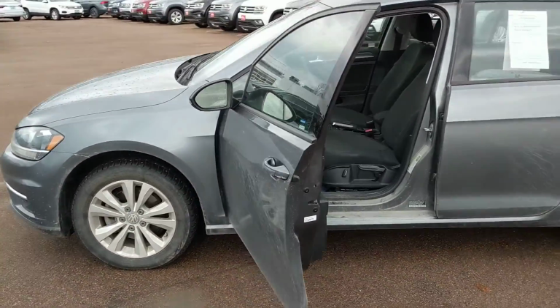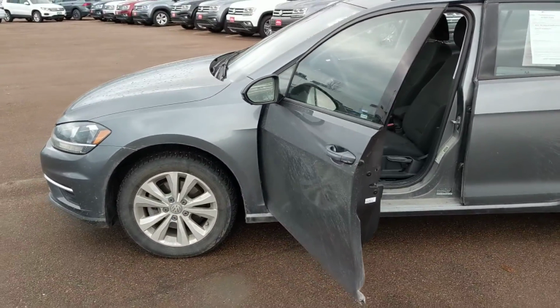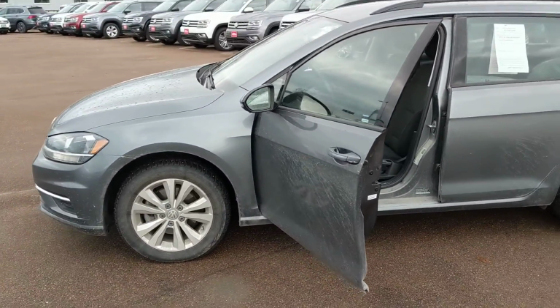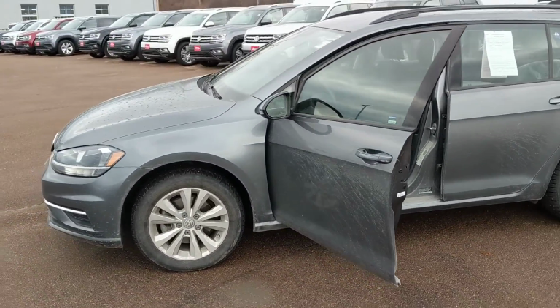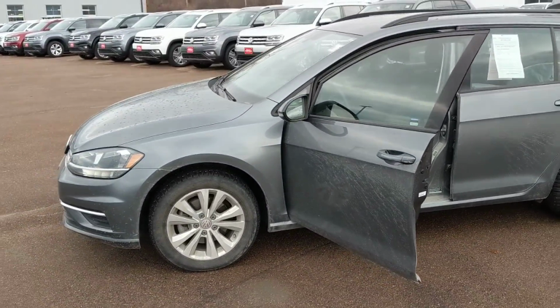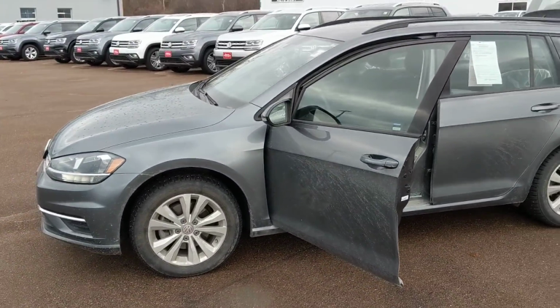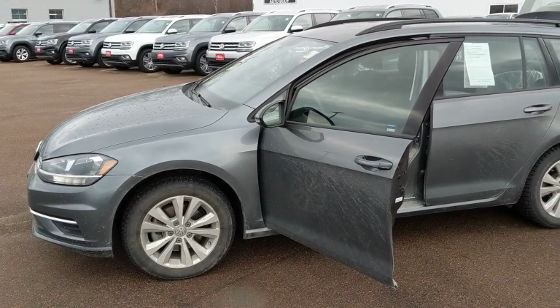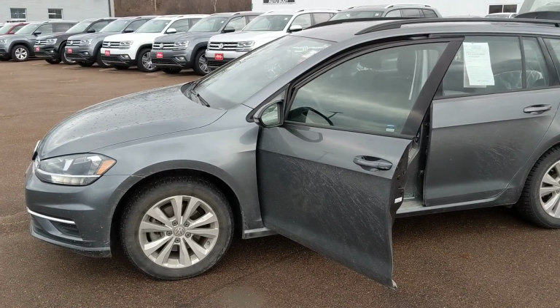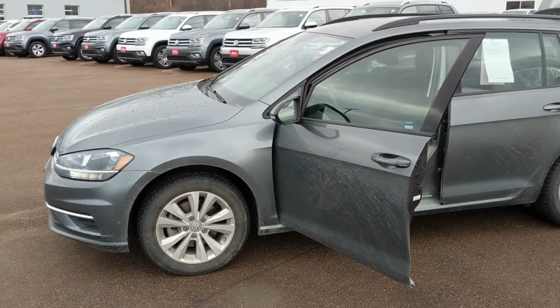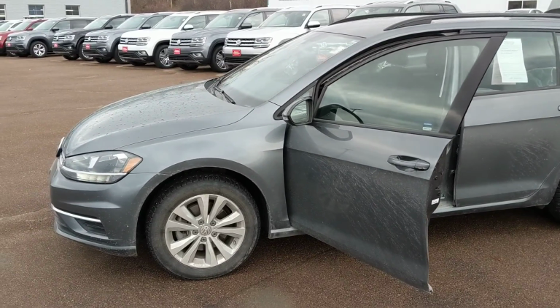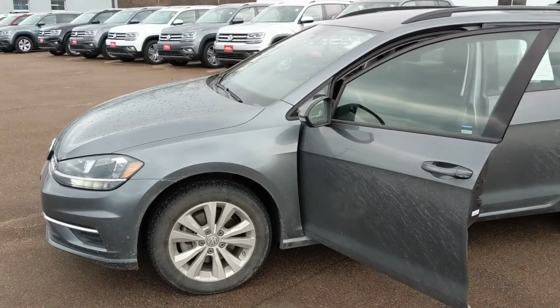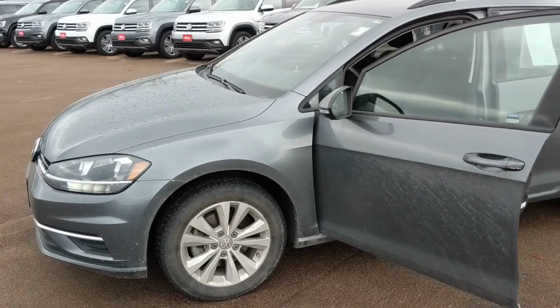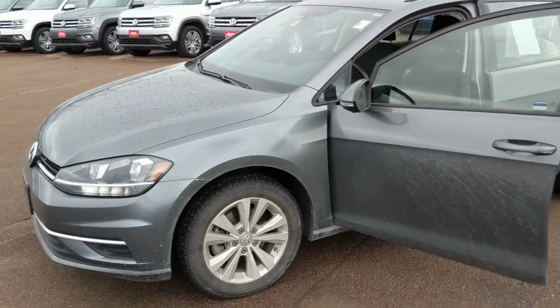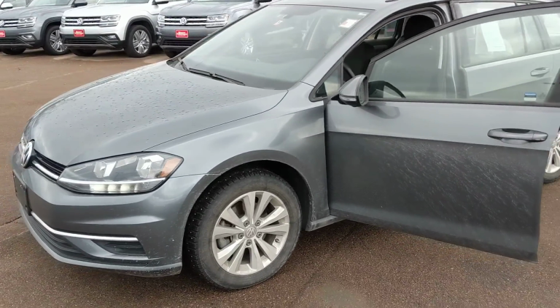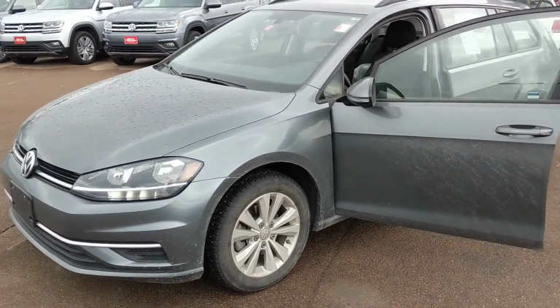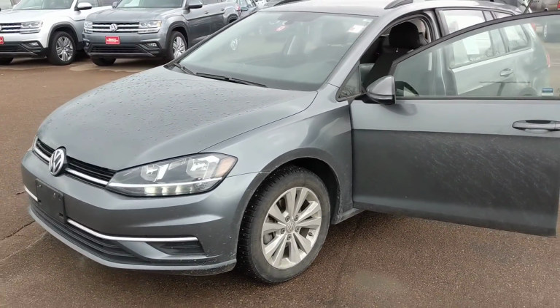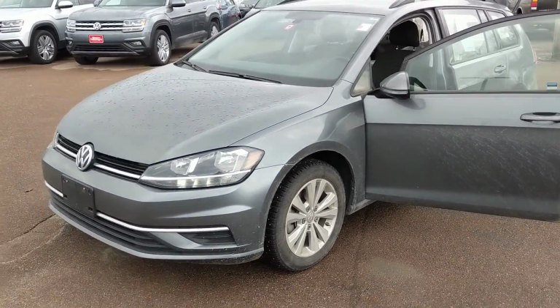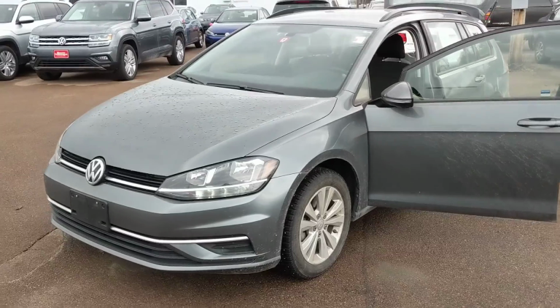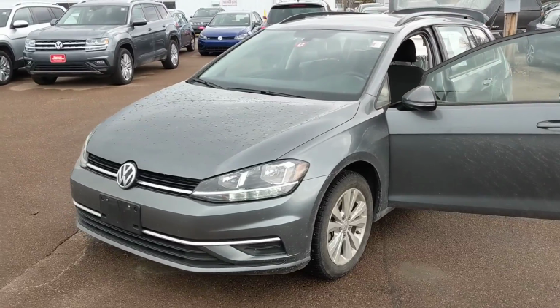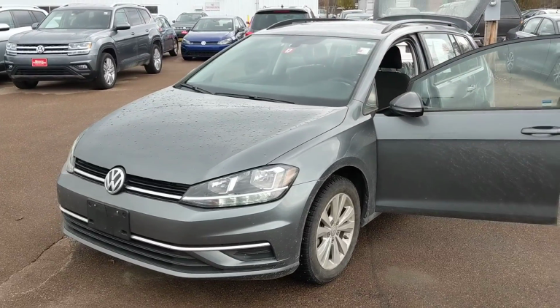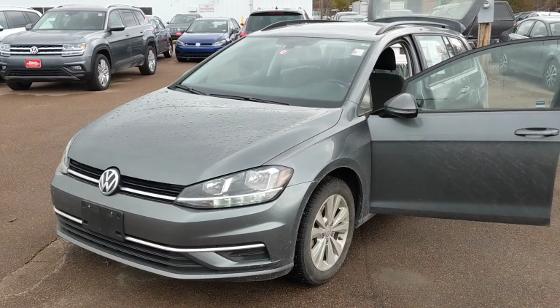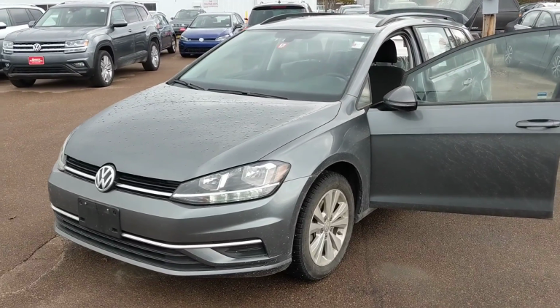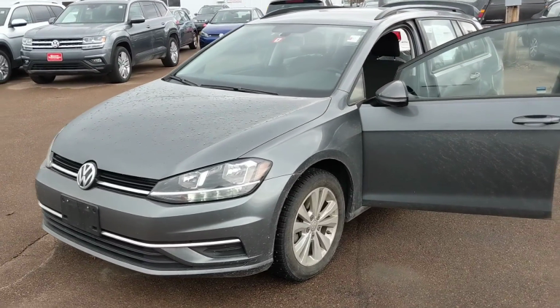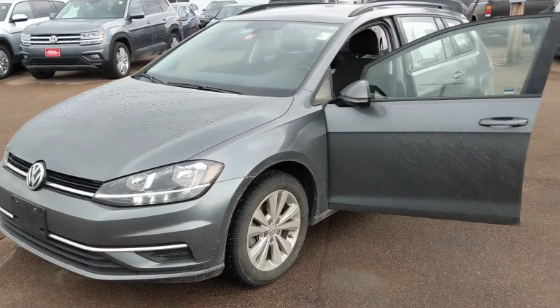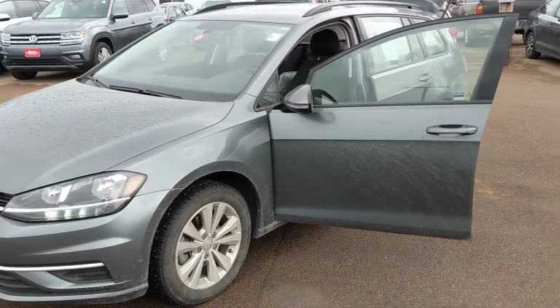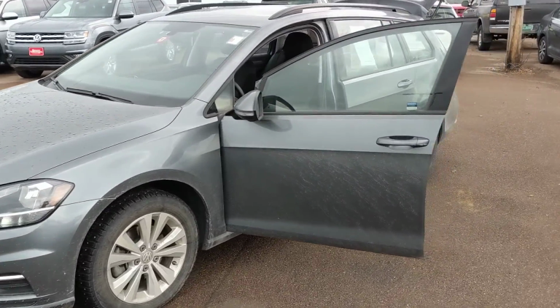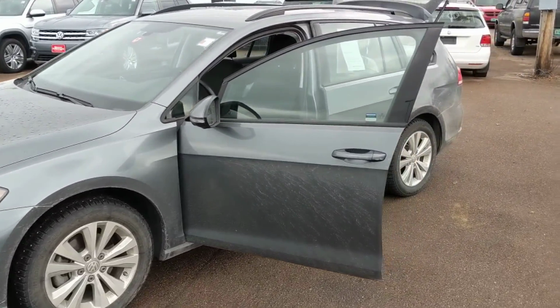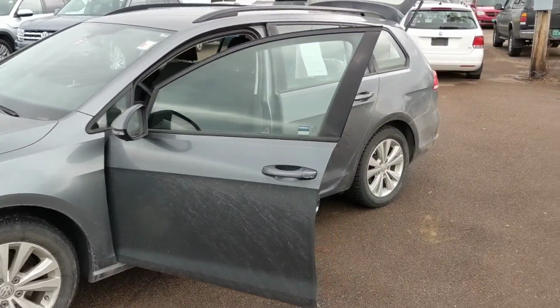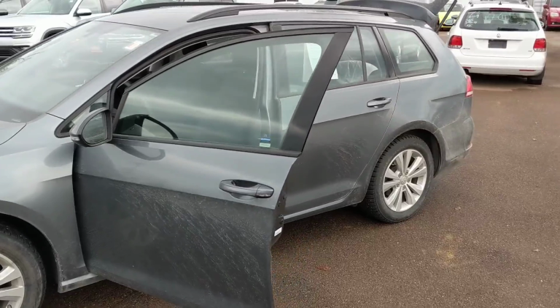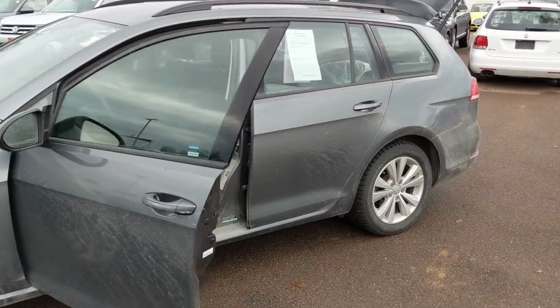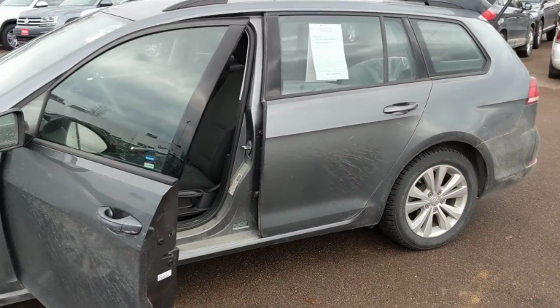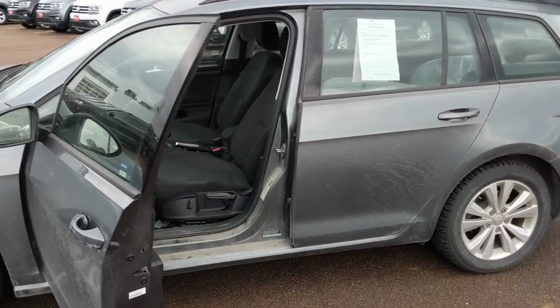This would be the more budget-friendly way to still make the wagon your next vehicle. Averaging out the interest rate, we're looking at about a $350 payment with a grand down. I'll certainly be happy to get your numbers on paper if you think this is the right car for you.